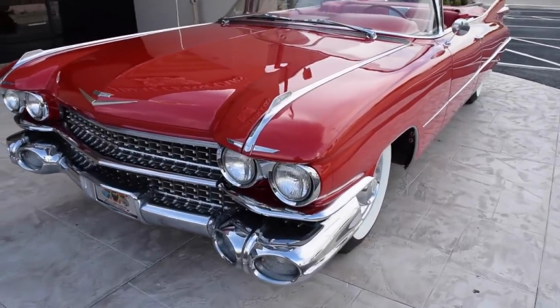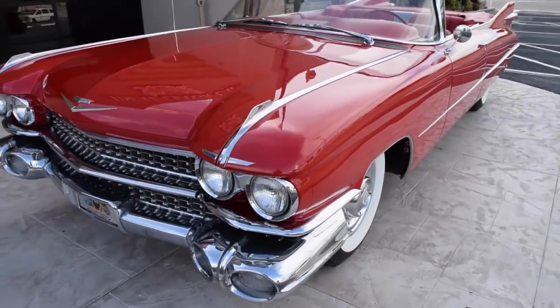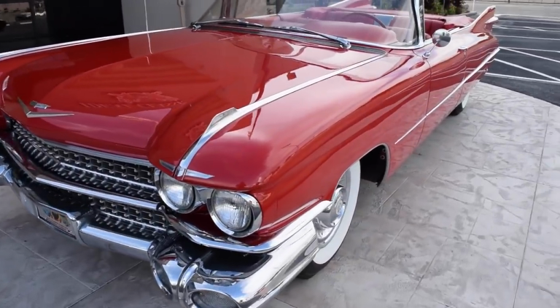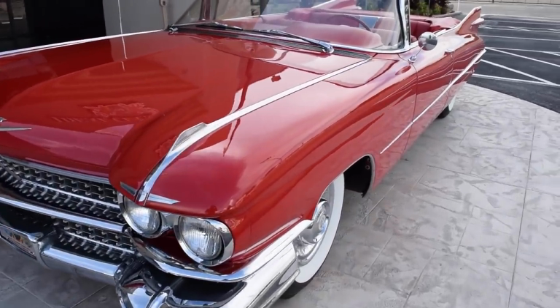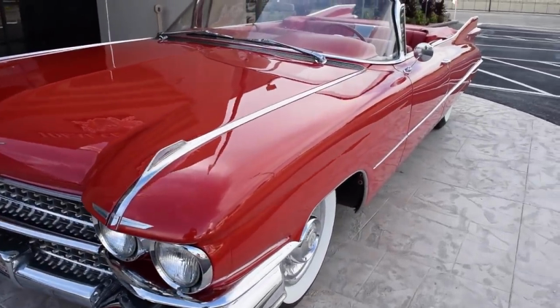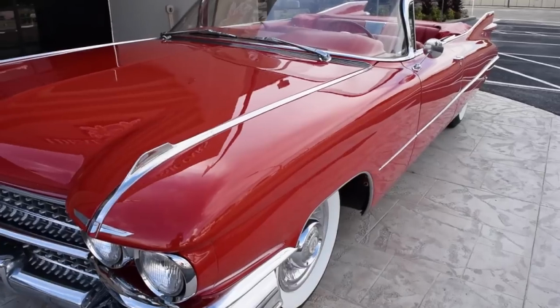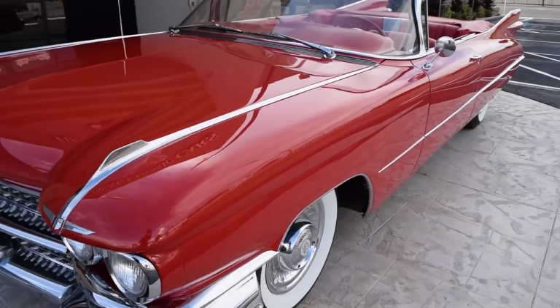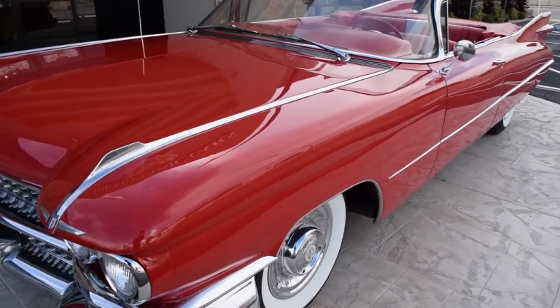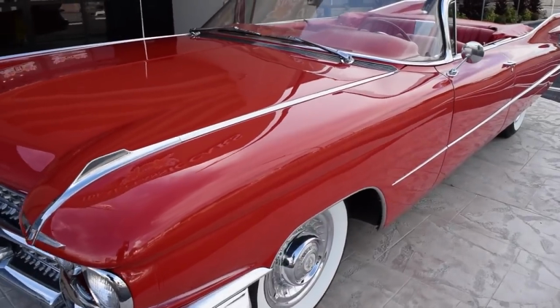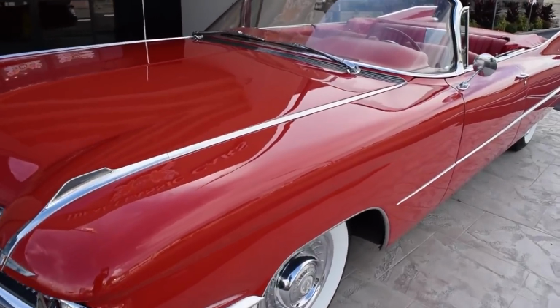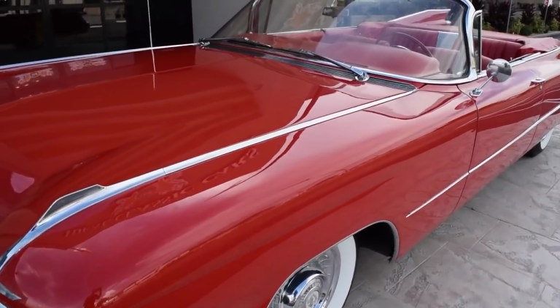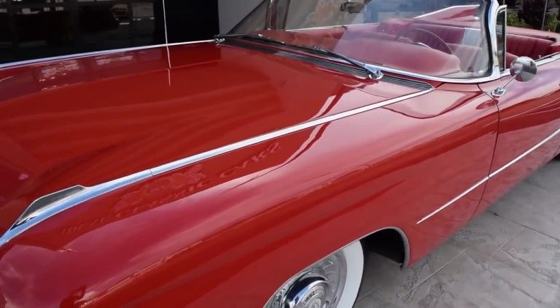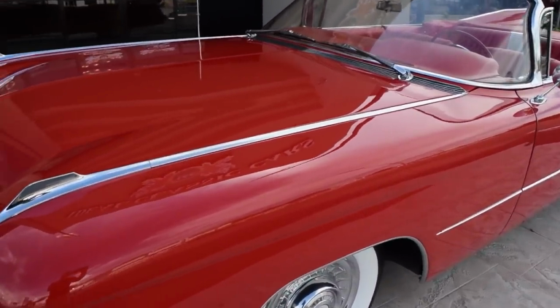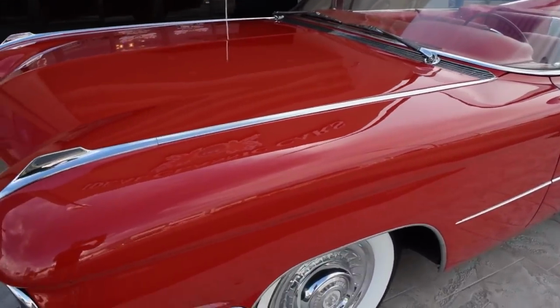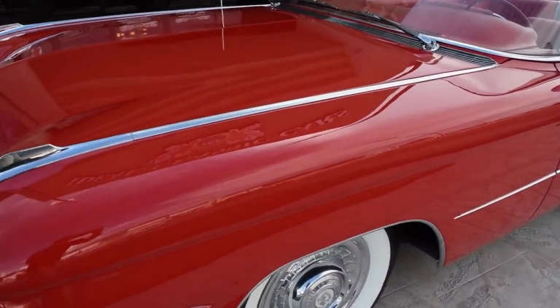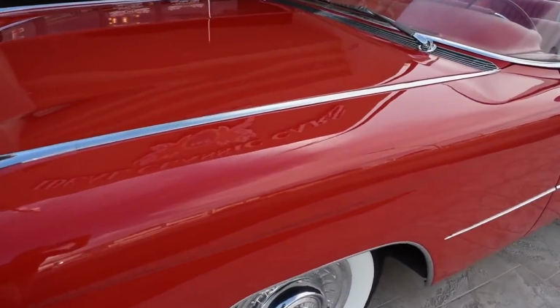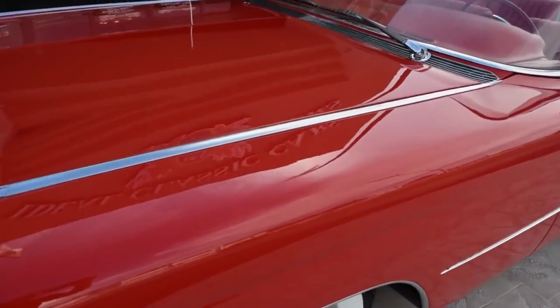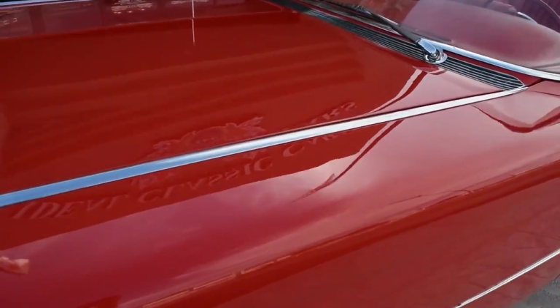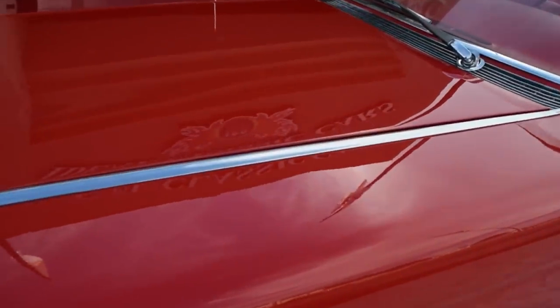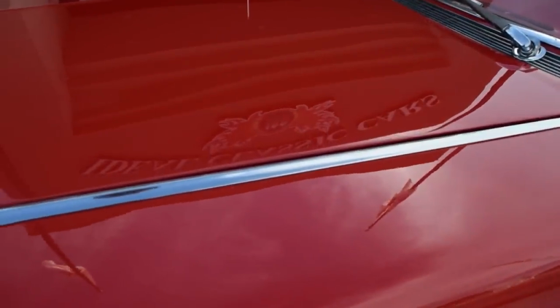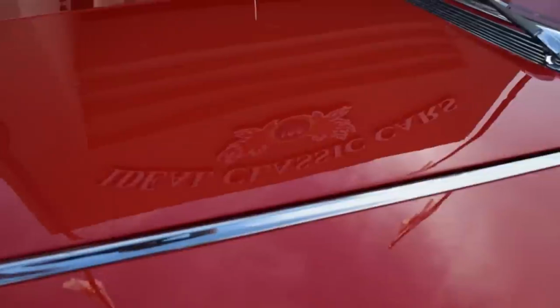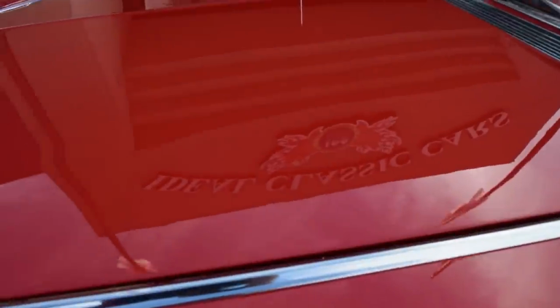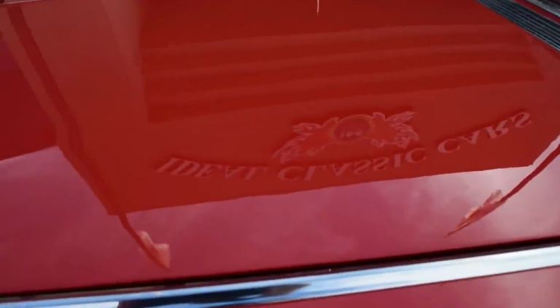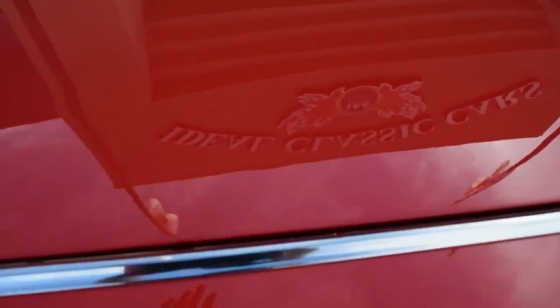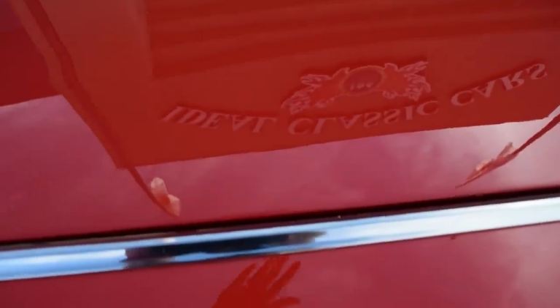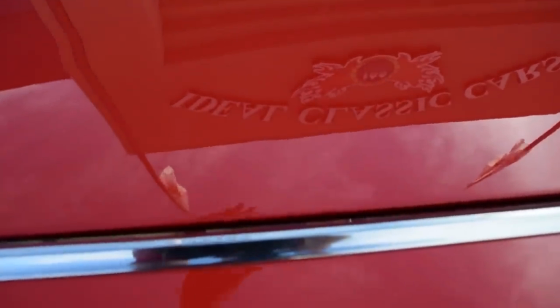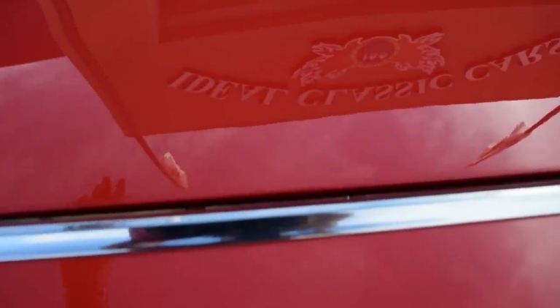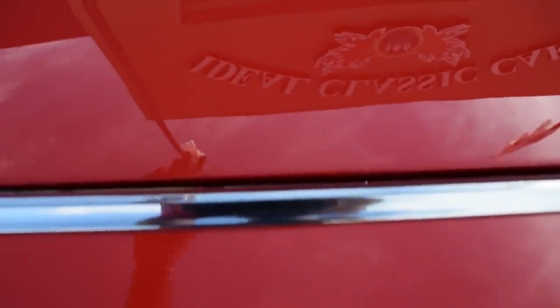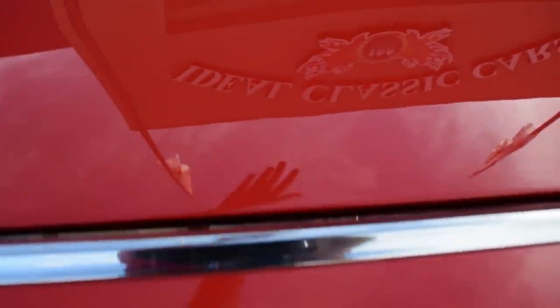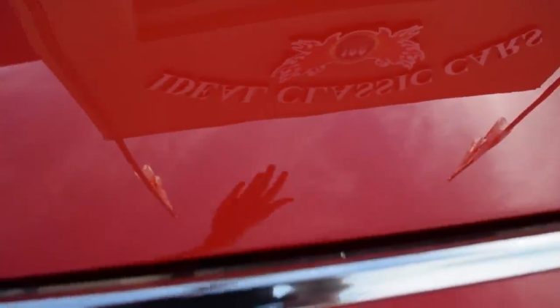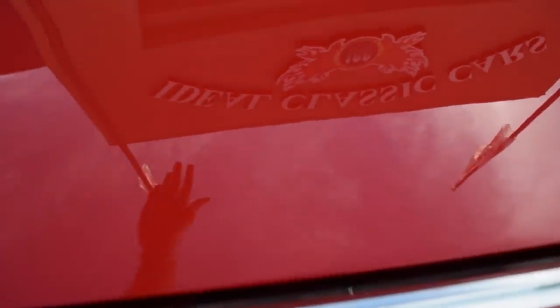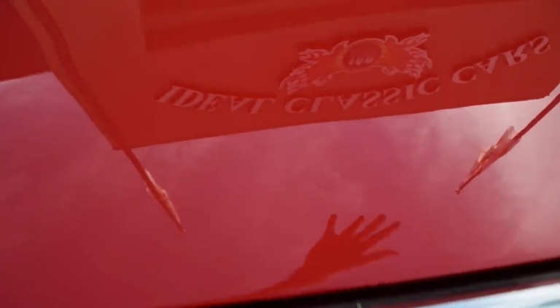You can see the paint is in amazing condition. You can see the reflection of the building in it over there. You can even see my reflection as I wave to you.